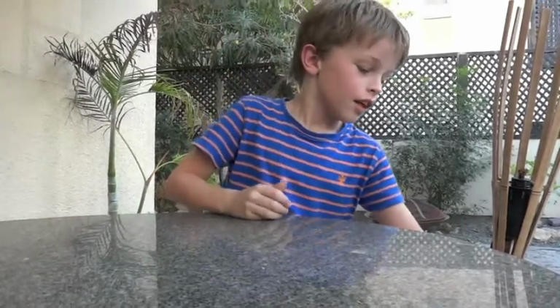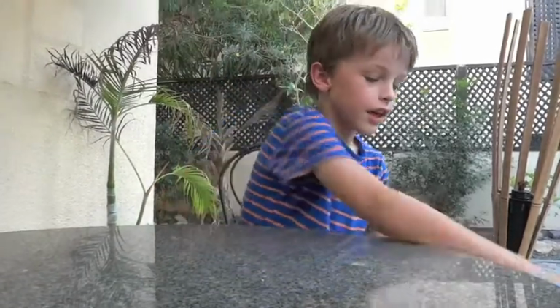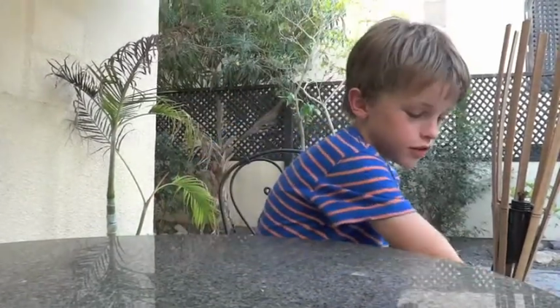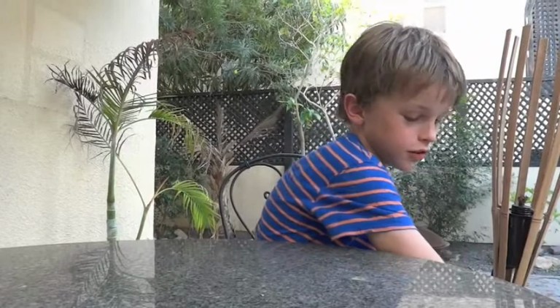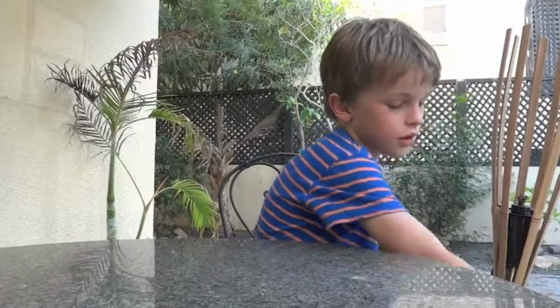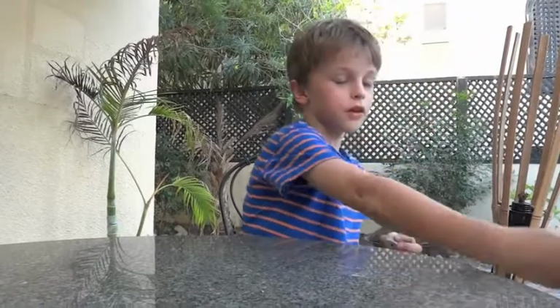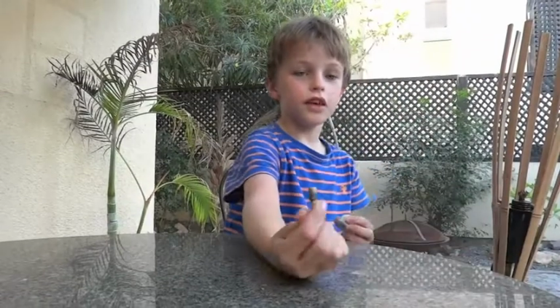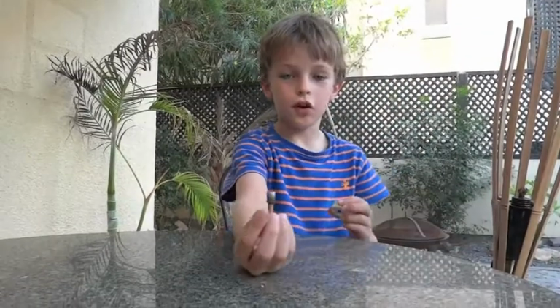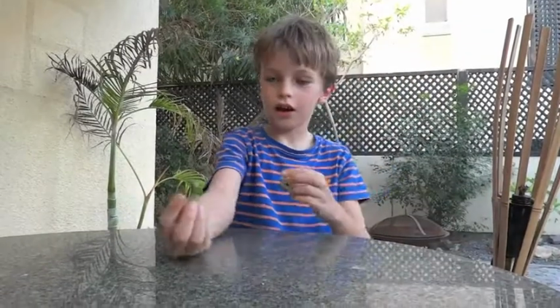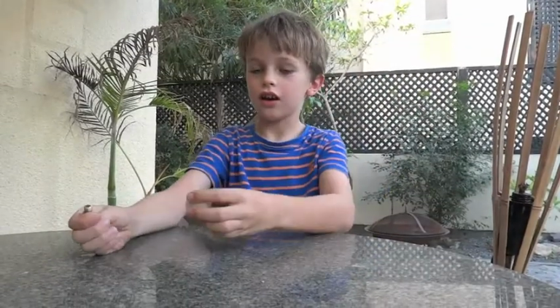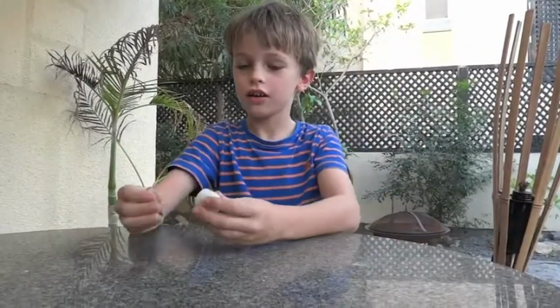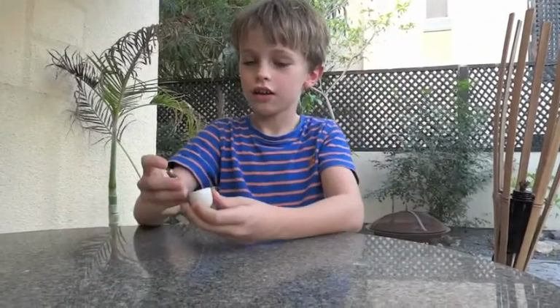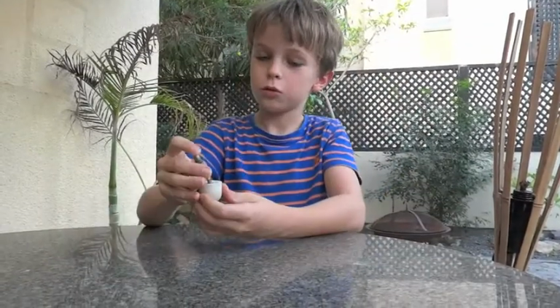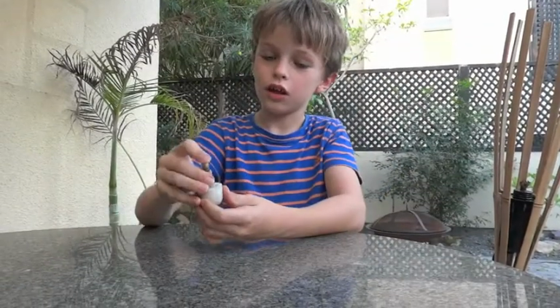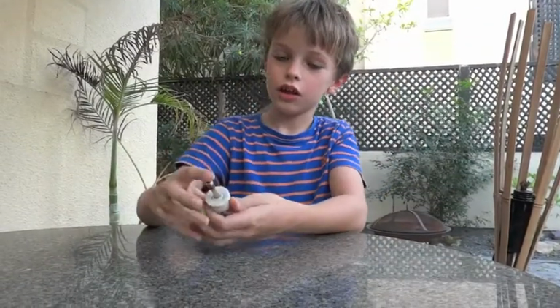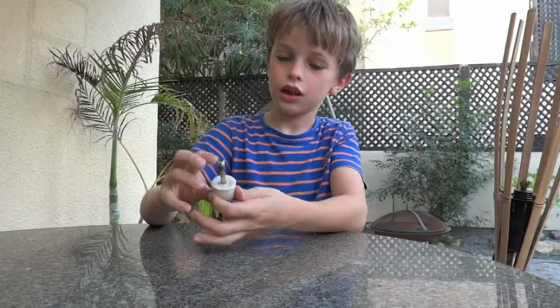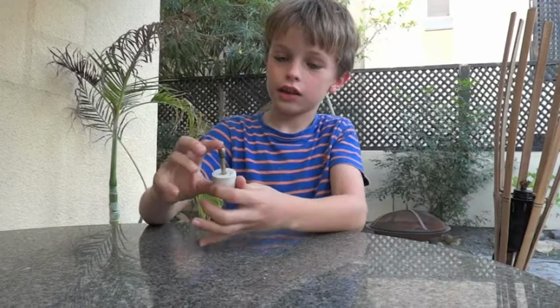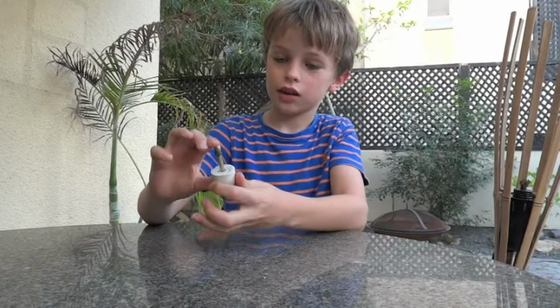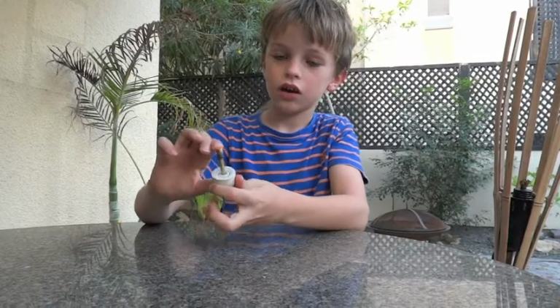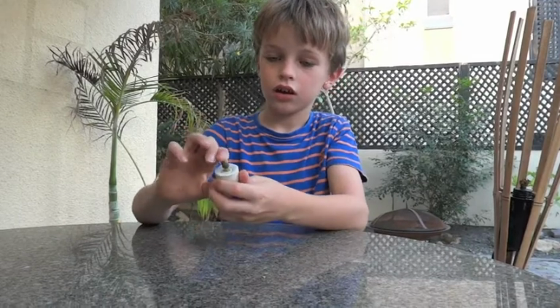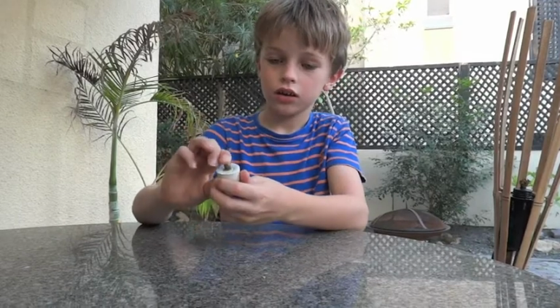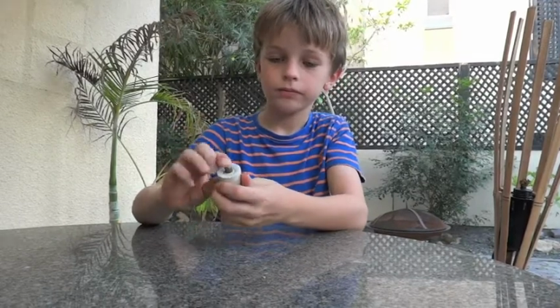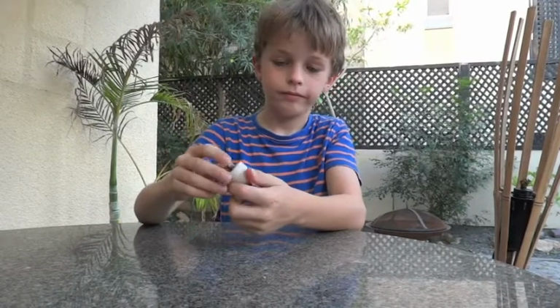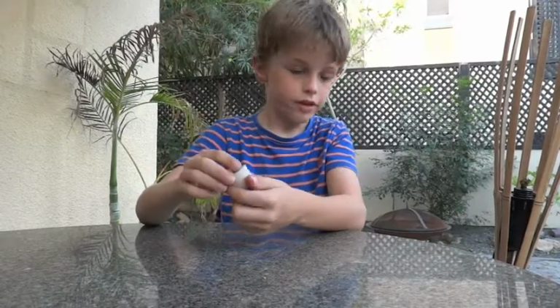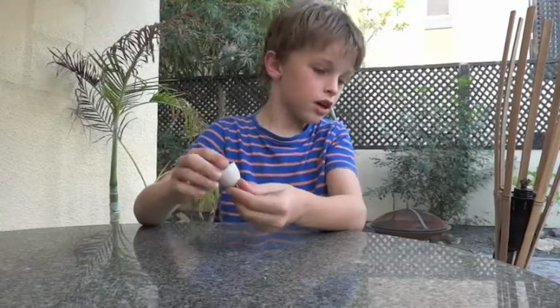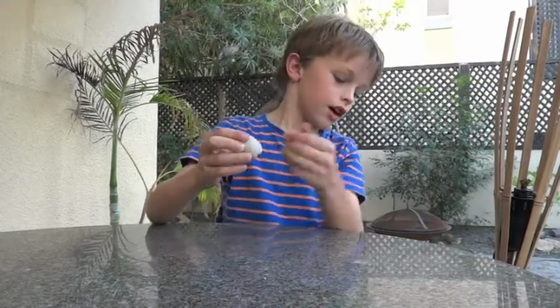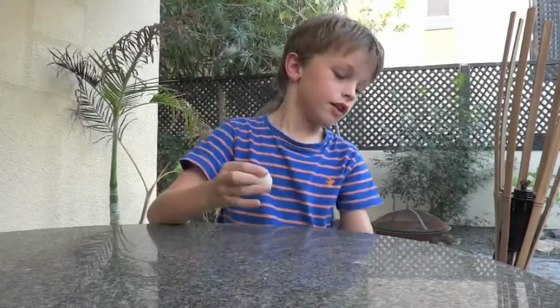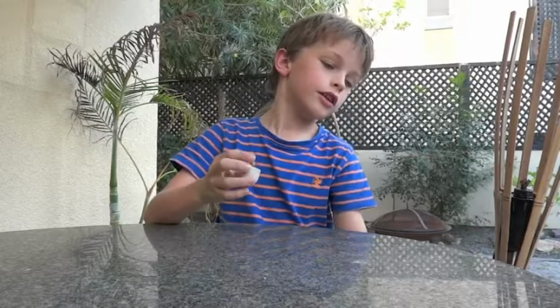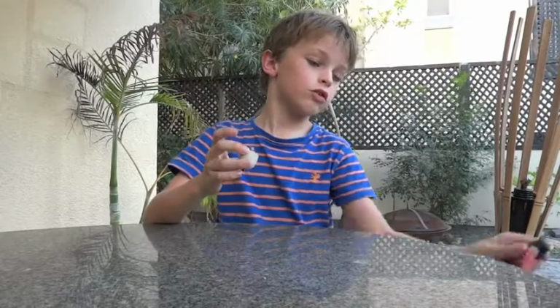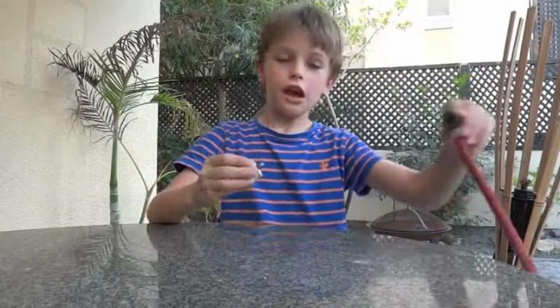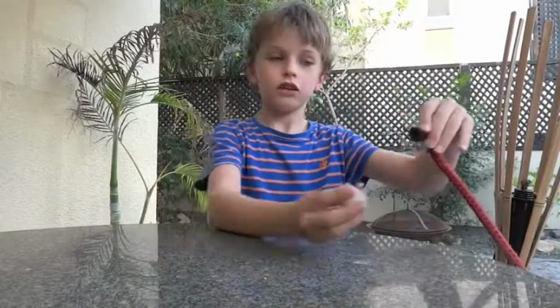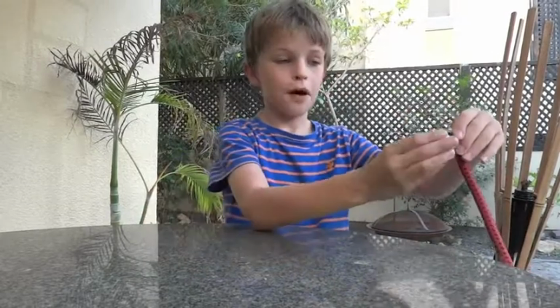And next, you'll need one of these from a tyre, and put it in like this. And put it onto the end of a pump.